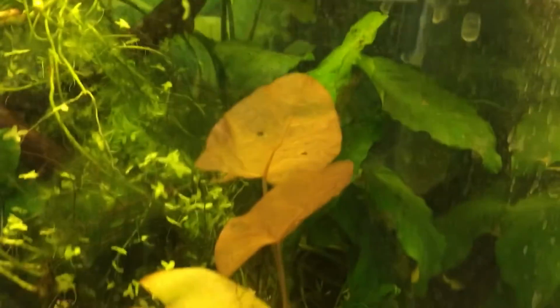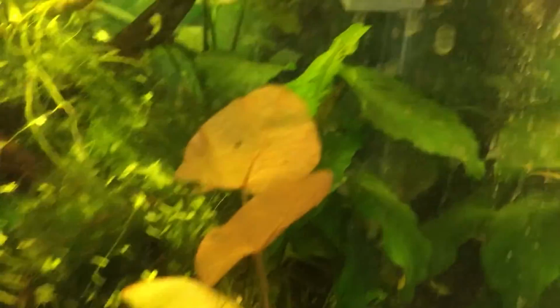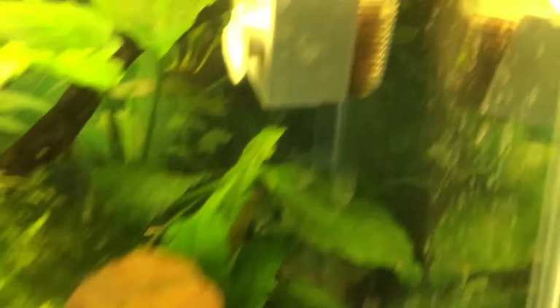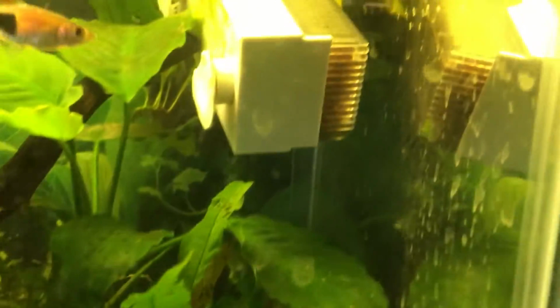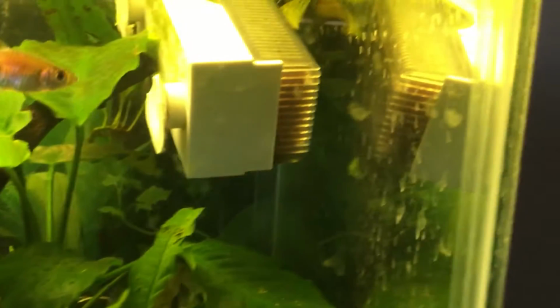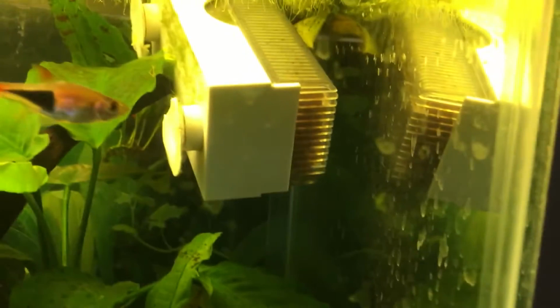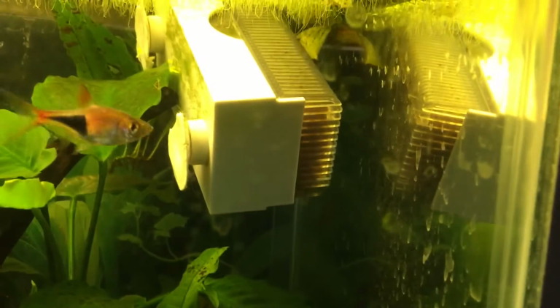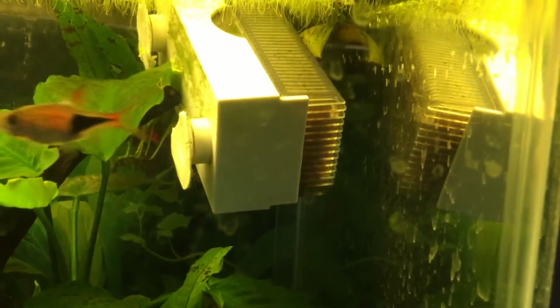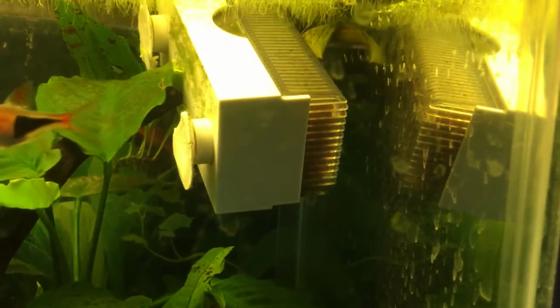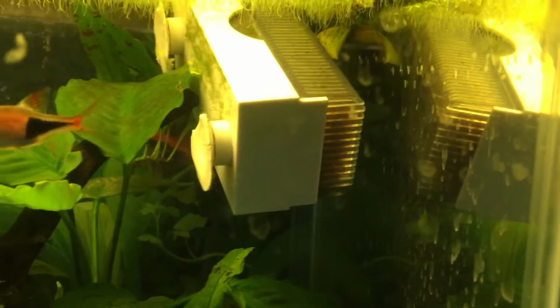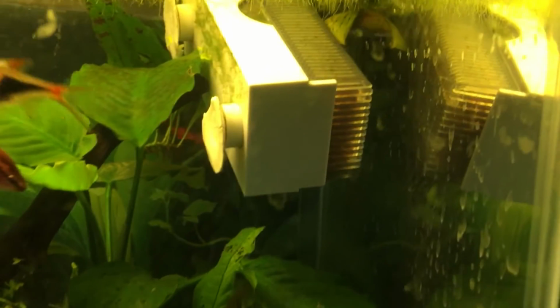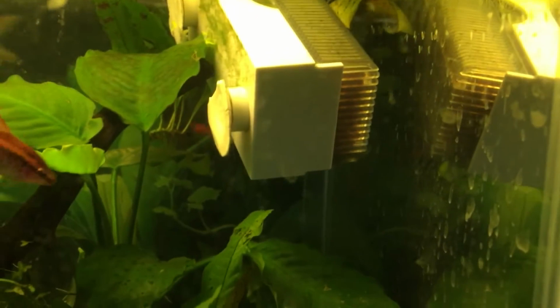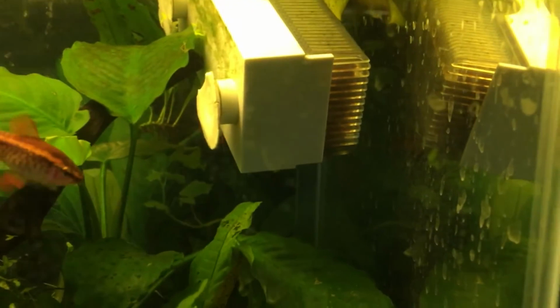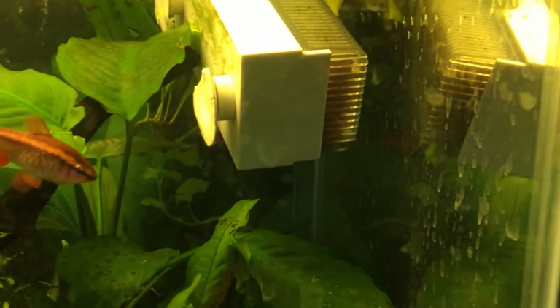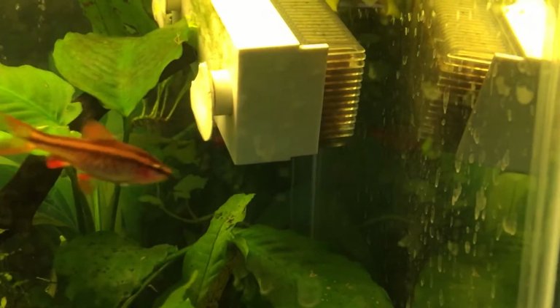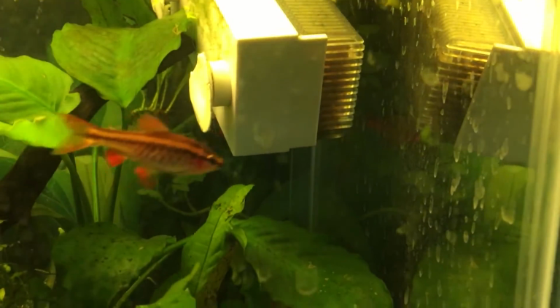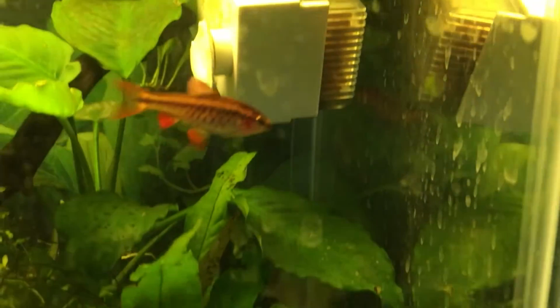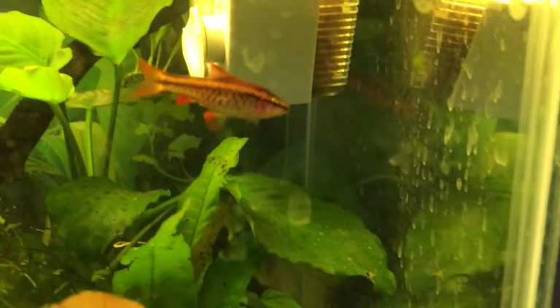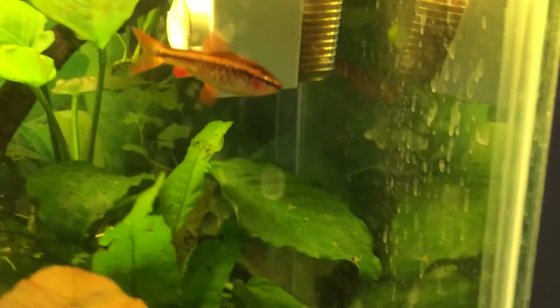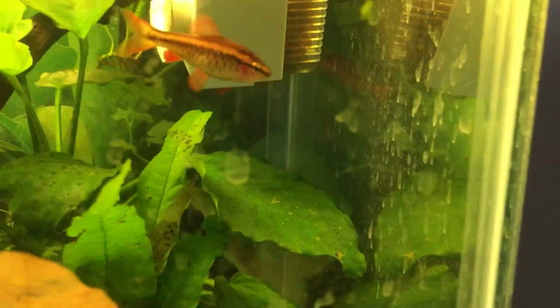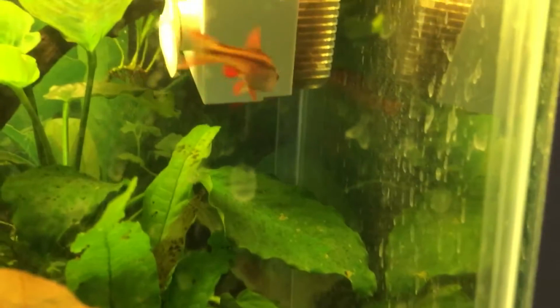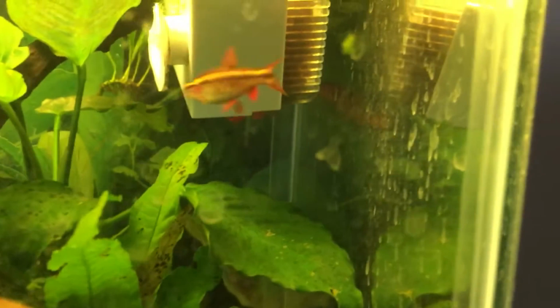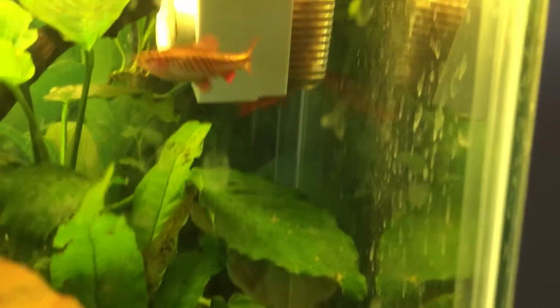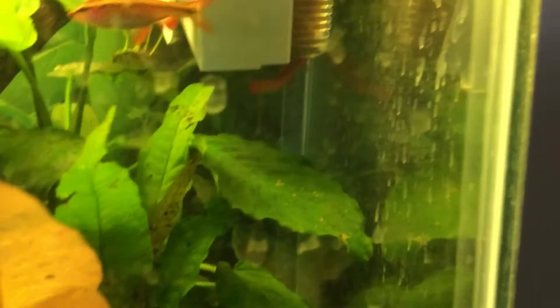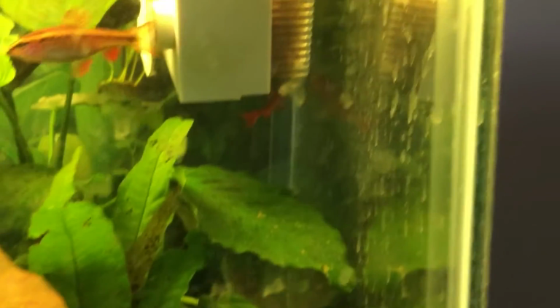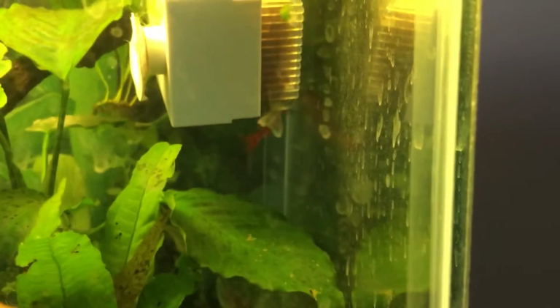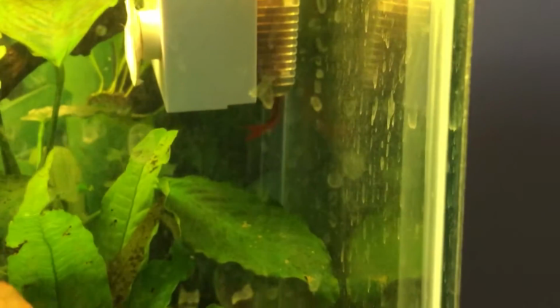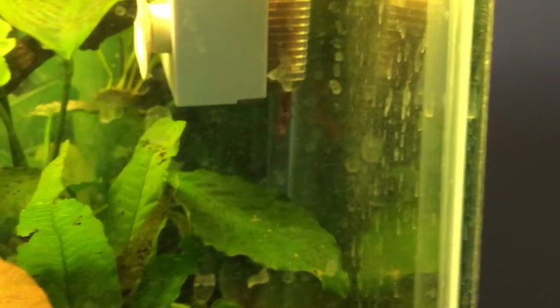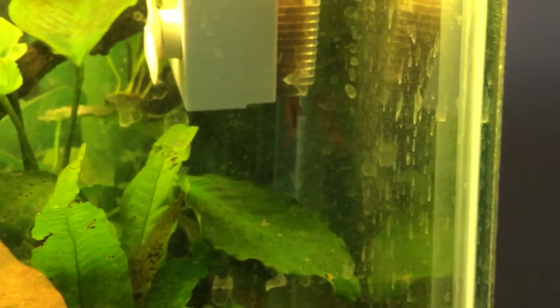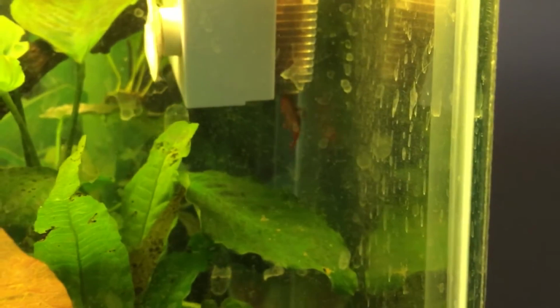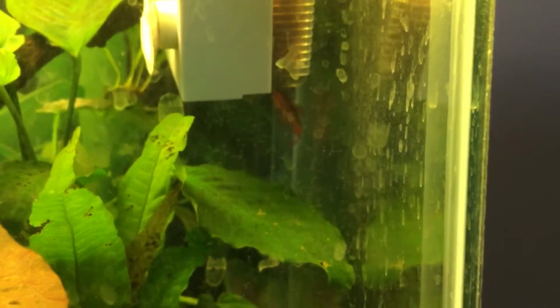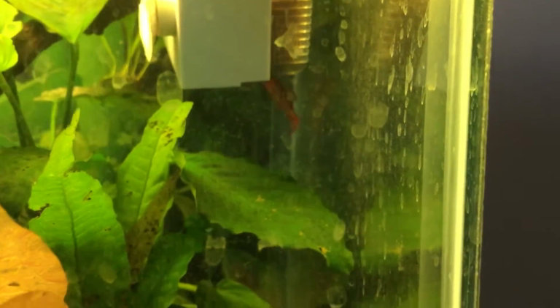I can't really get a great shot of him, but you can see him — he's right behind here. He kind of doesn't swim correctly.